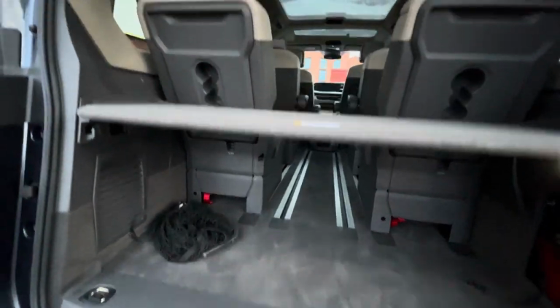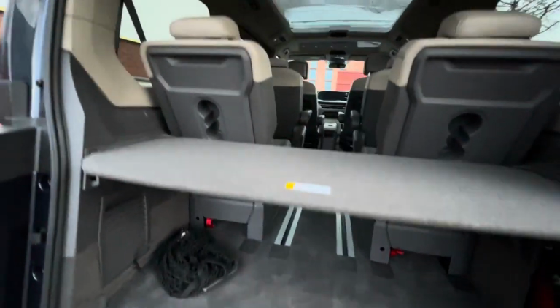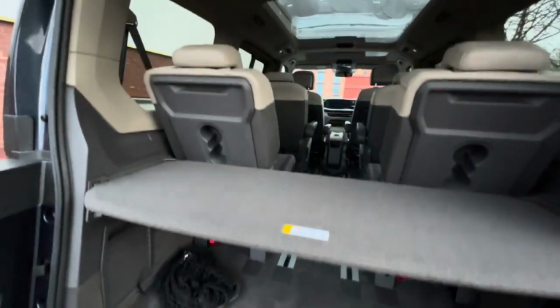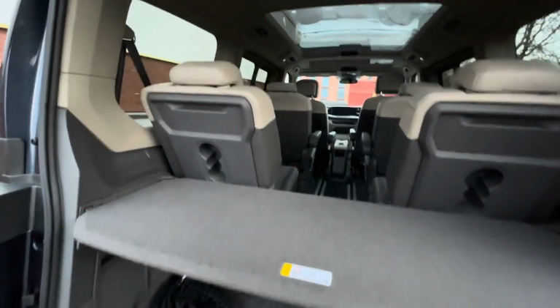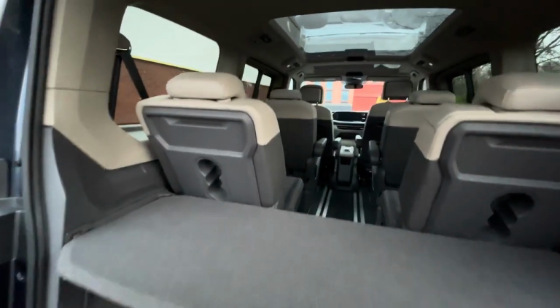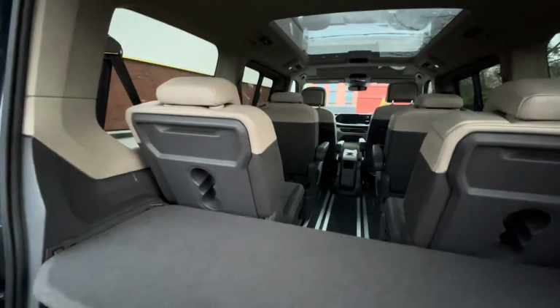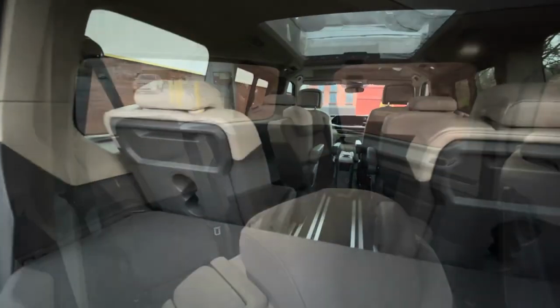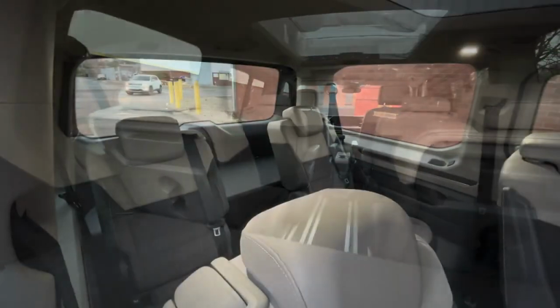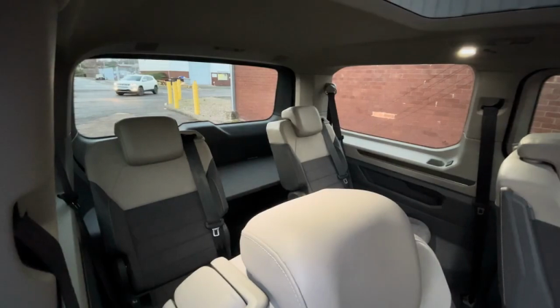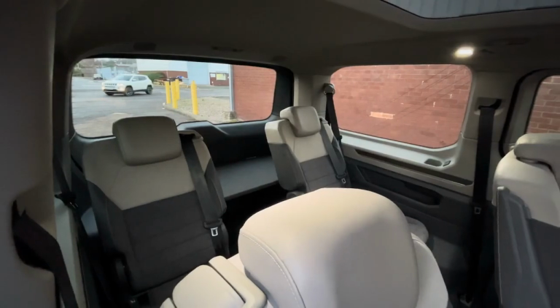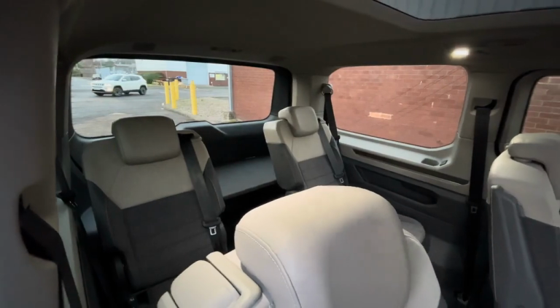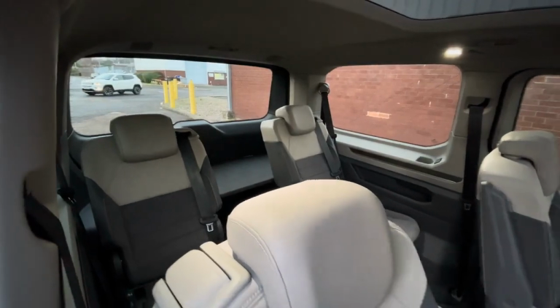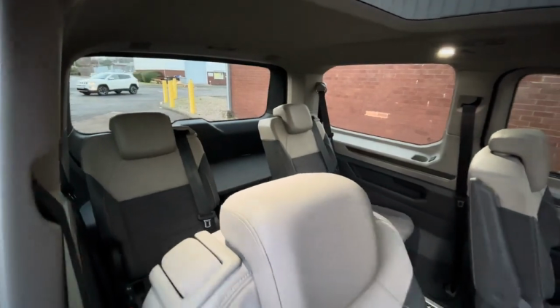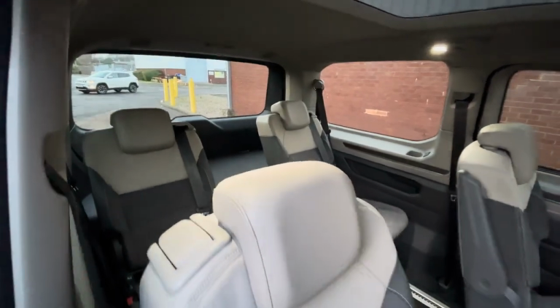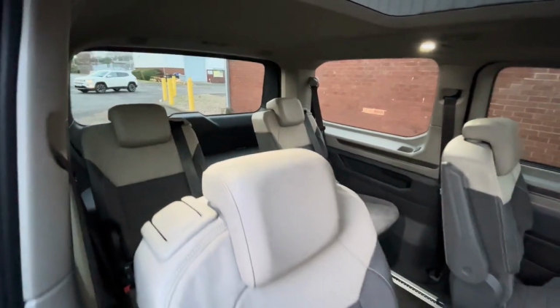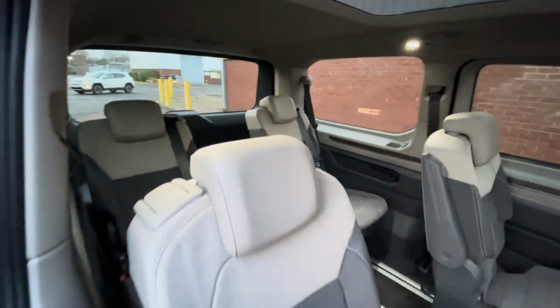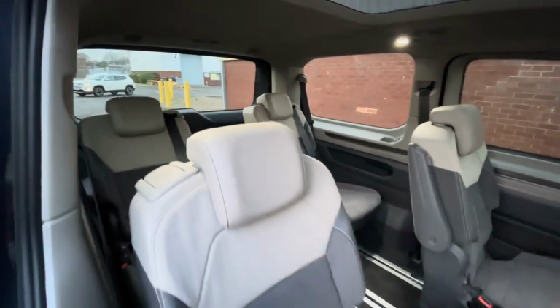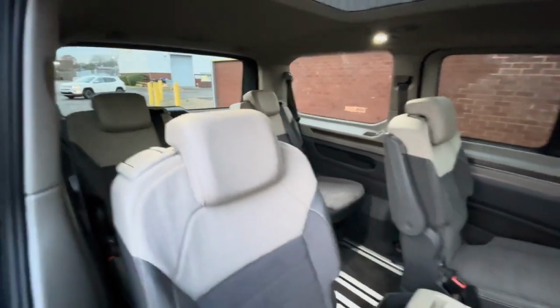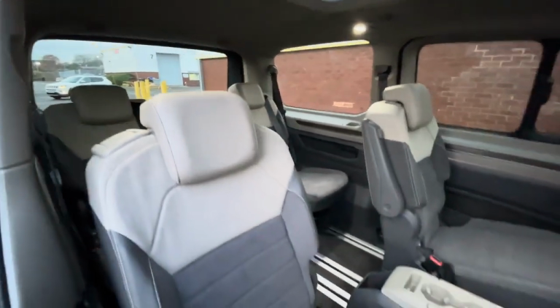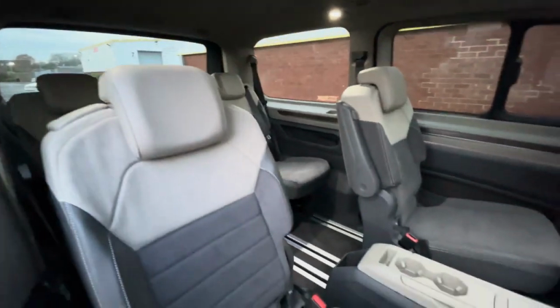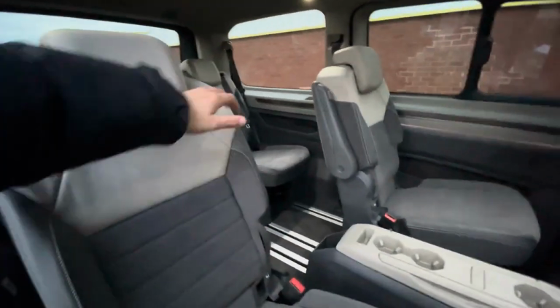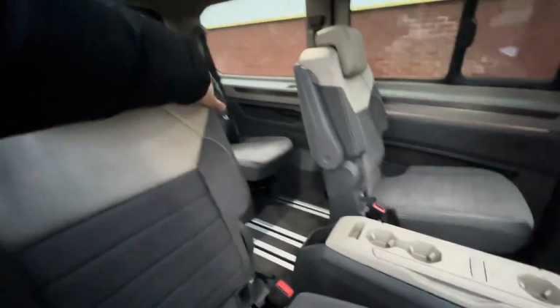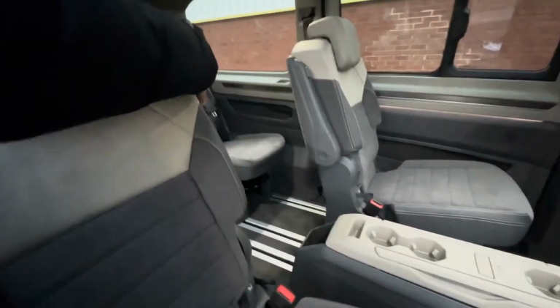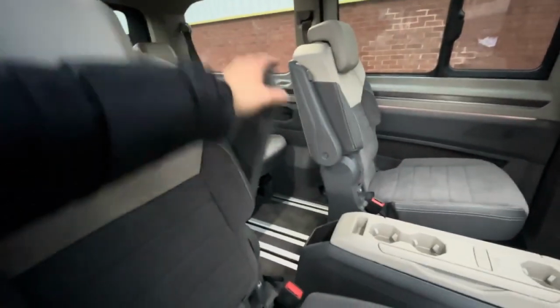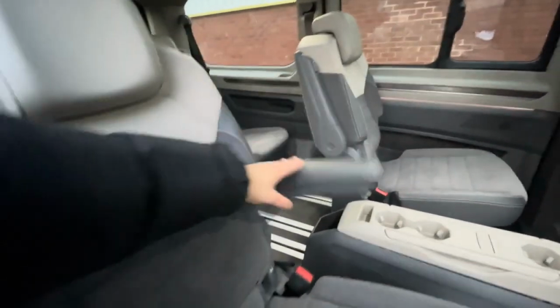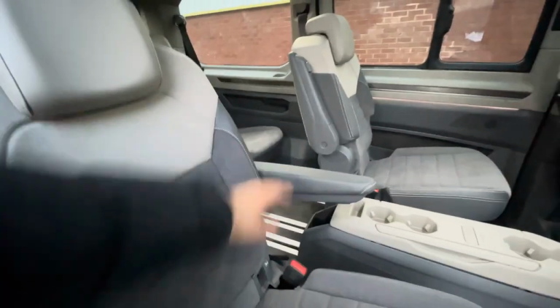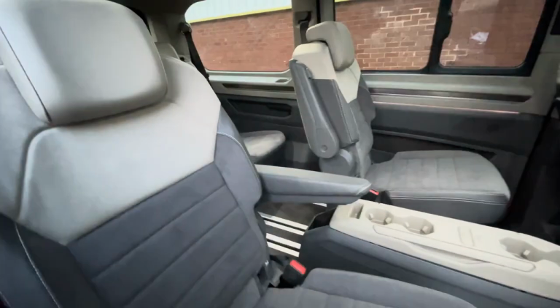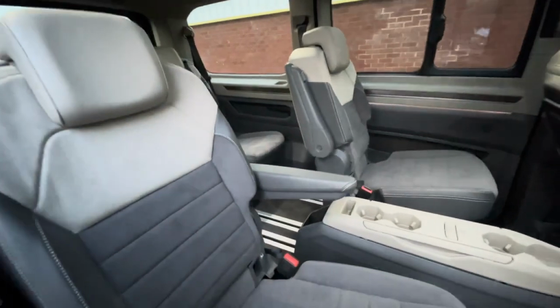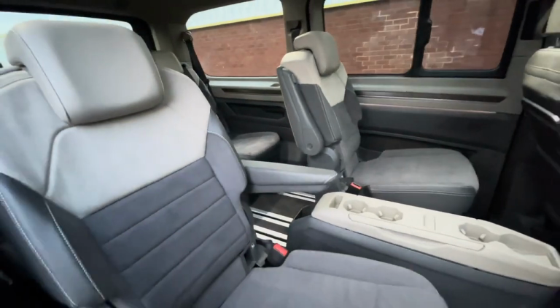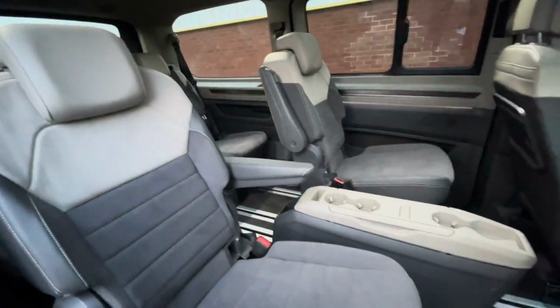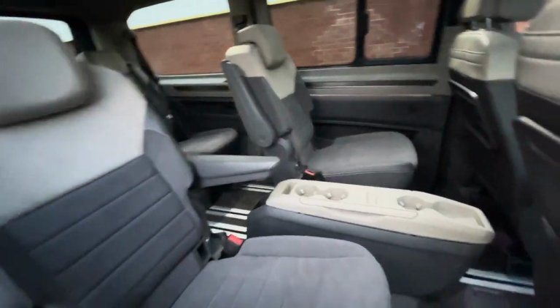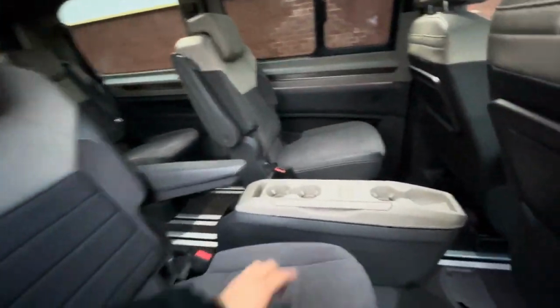The rear load area can be increased by moving the two rear seats forward, and access into the Multivan can be found on either side of the vehicle behind the twin power sliding doors.